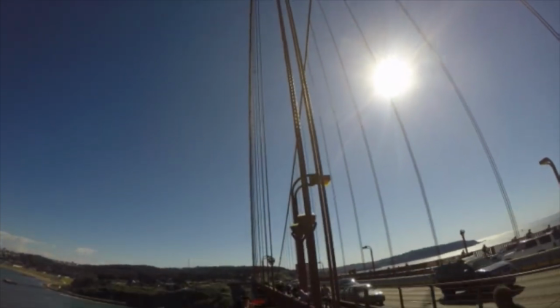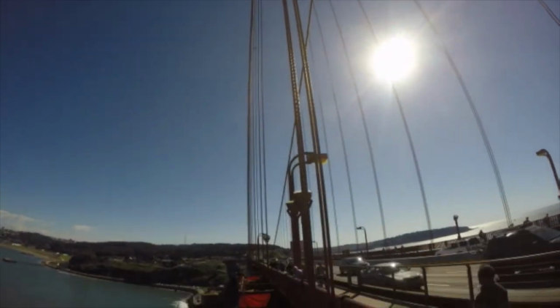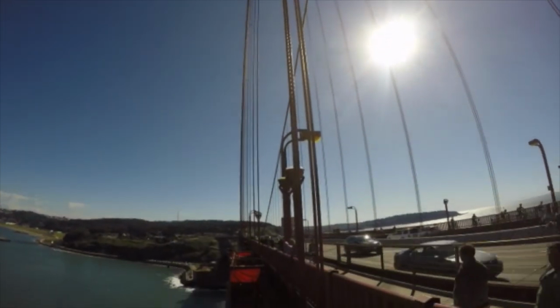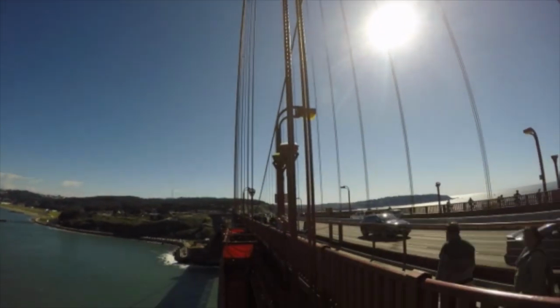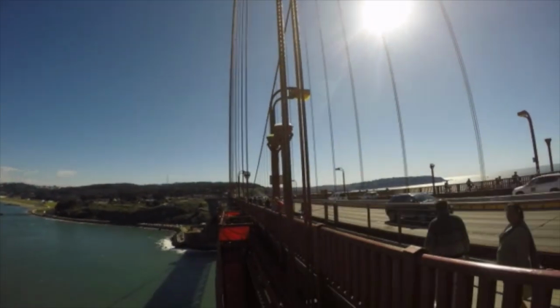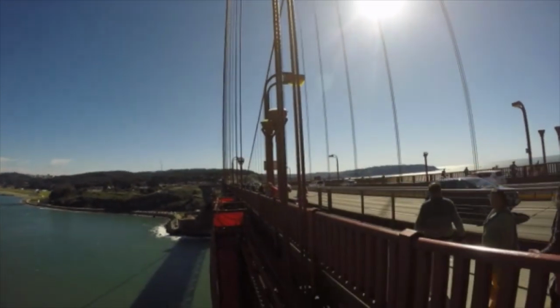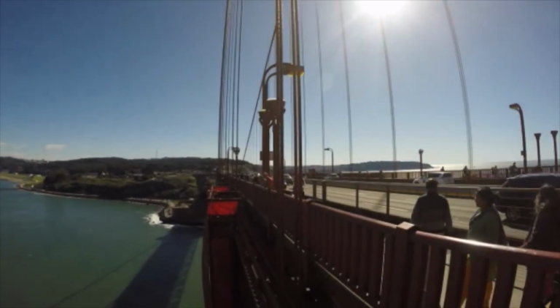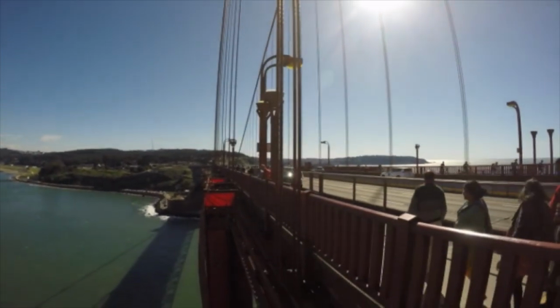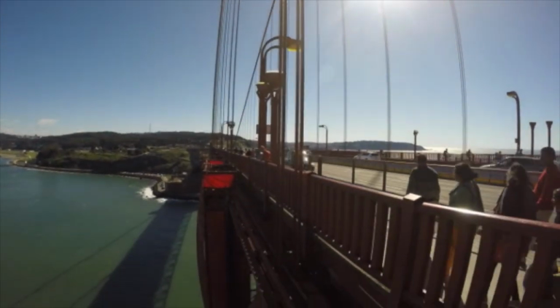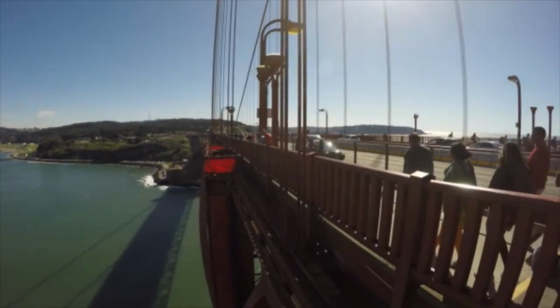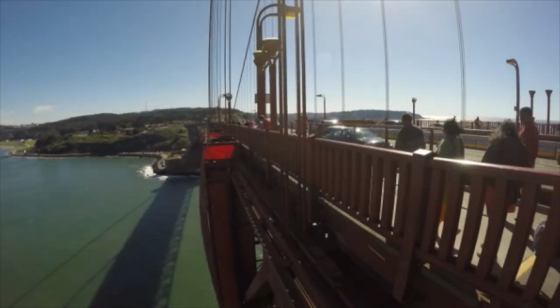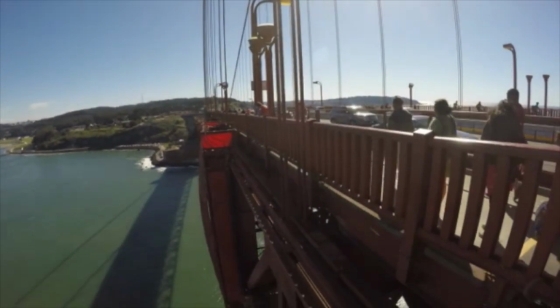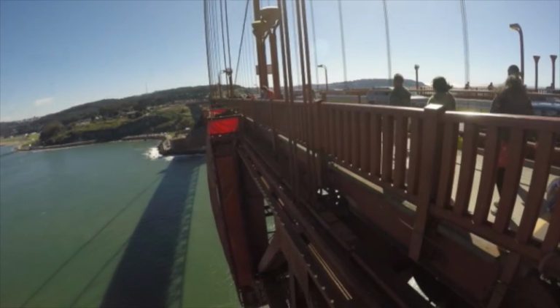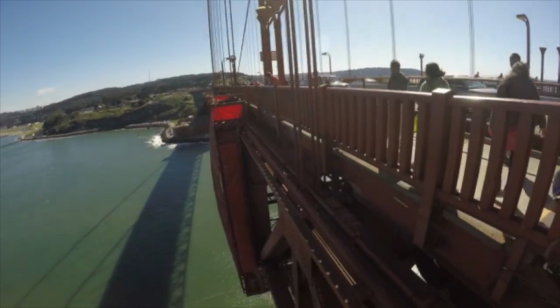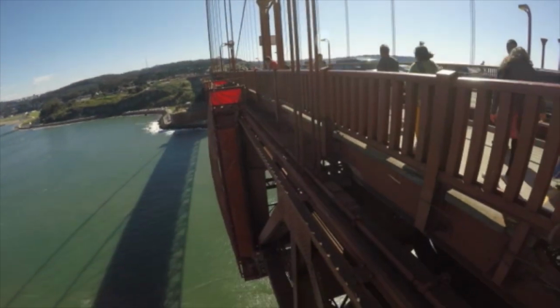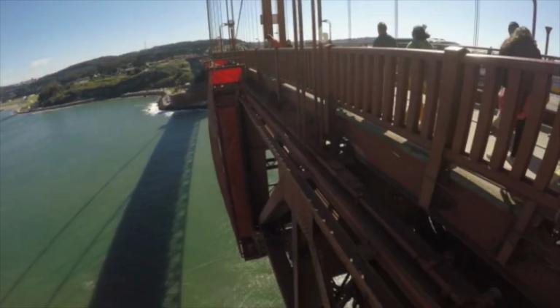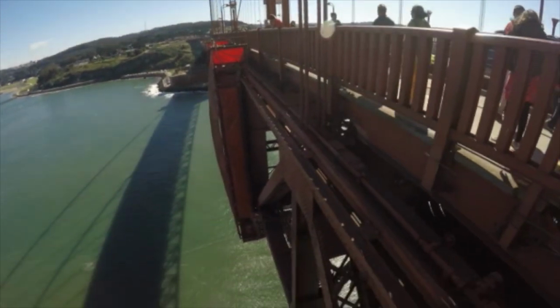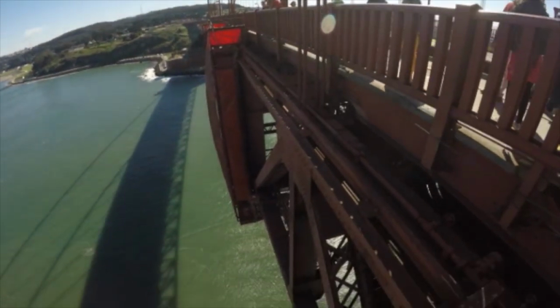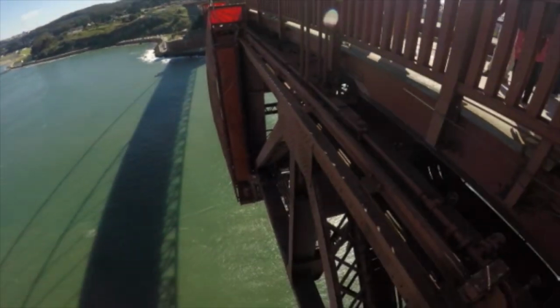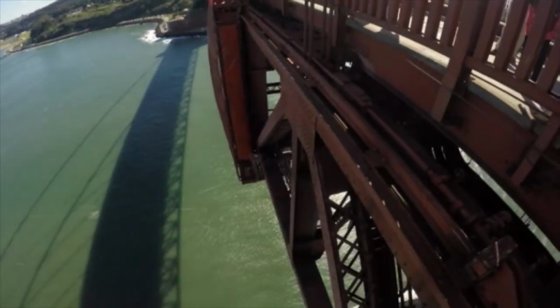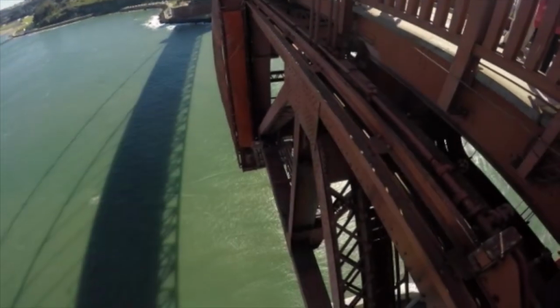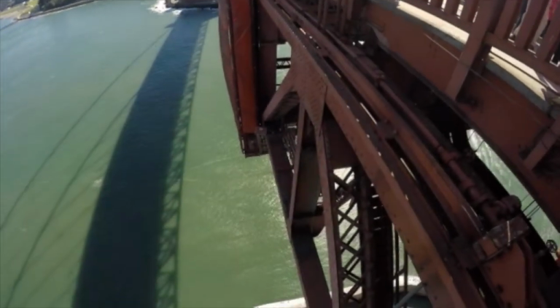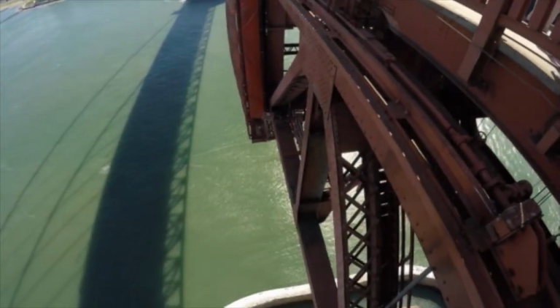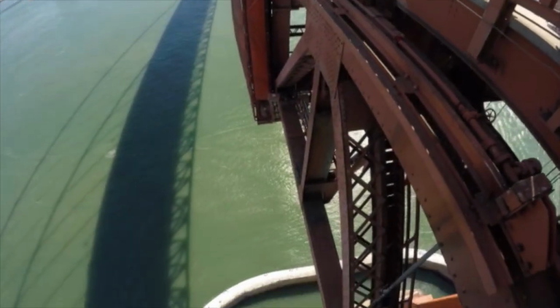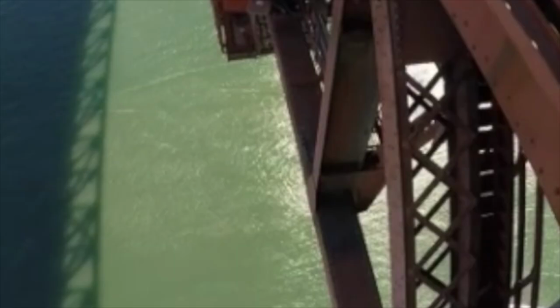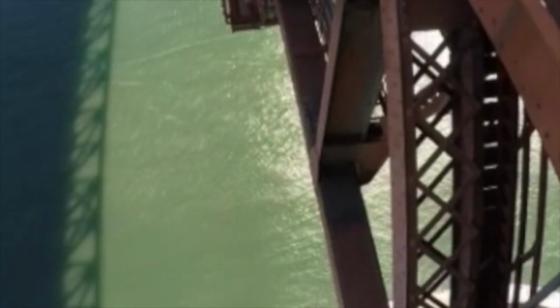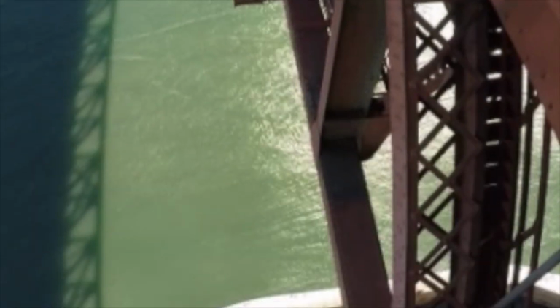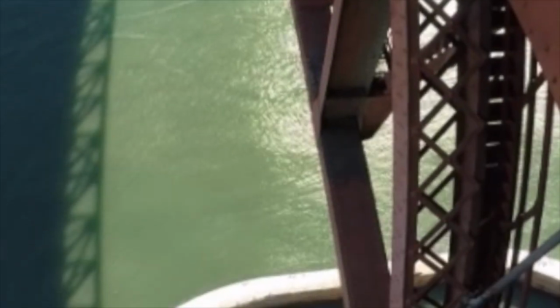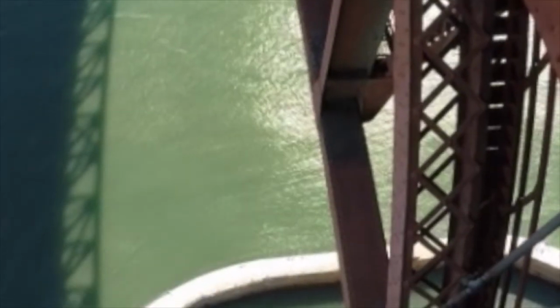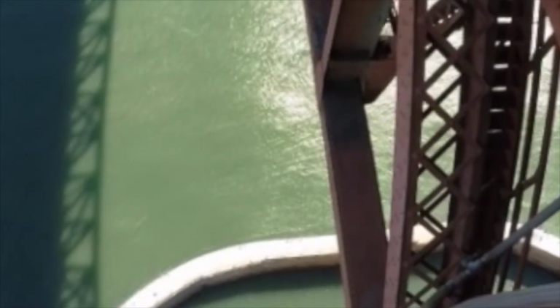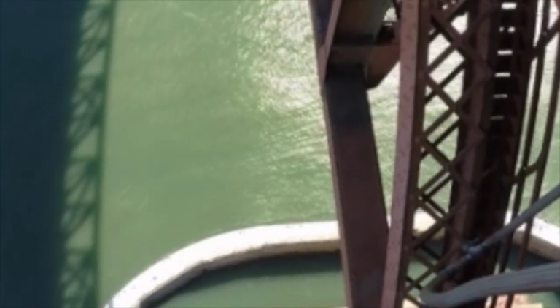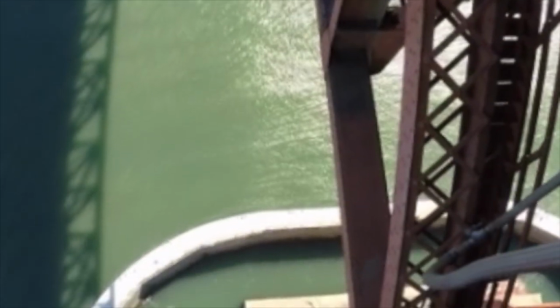The deck of the bridge rises and falls 16 feet depending on the weather. The hotter it is, the lower the bridge will sag.